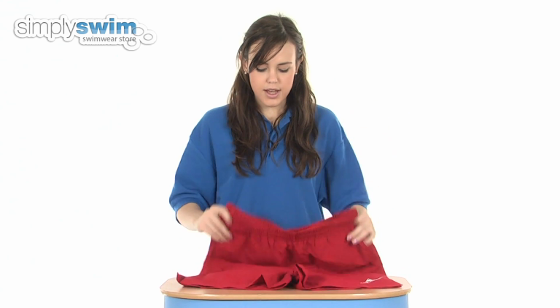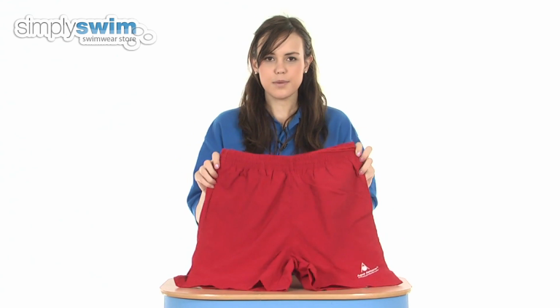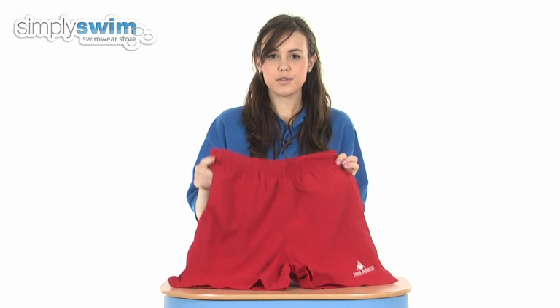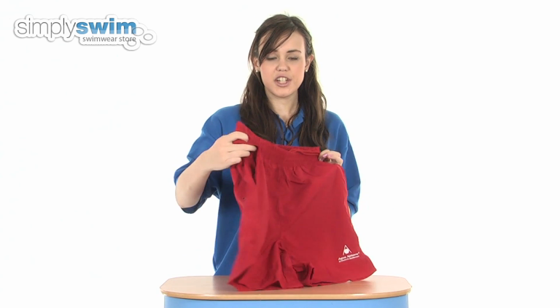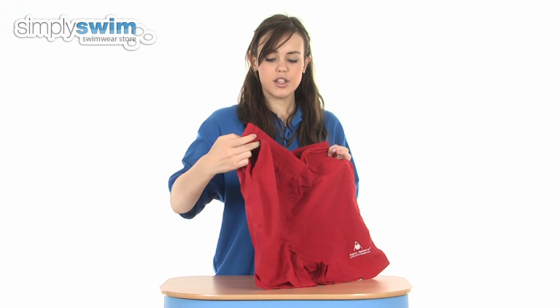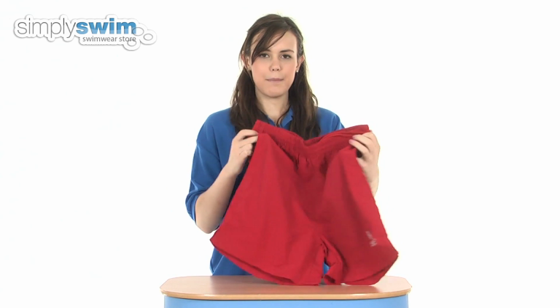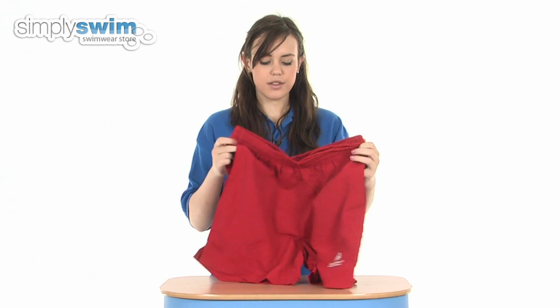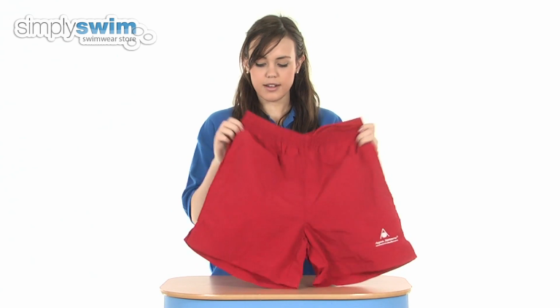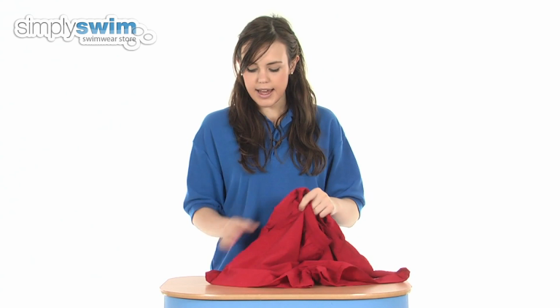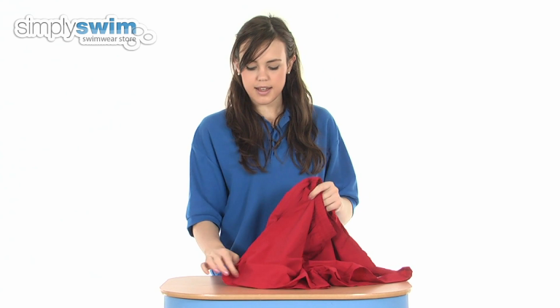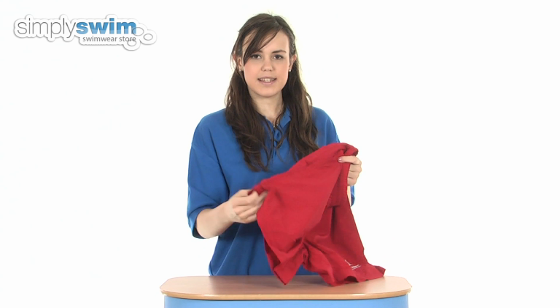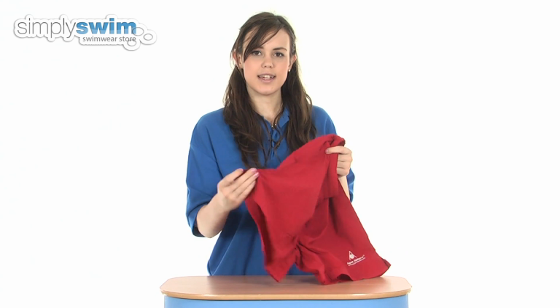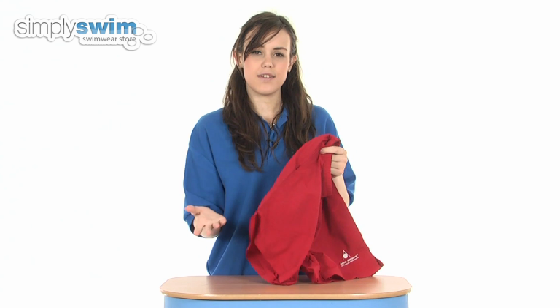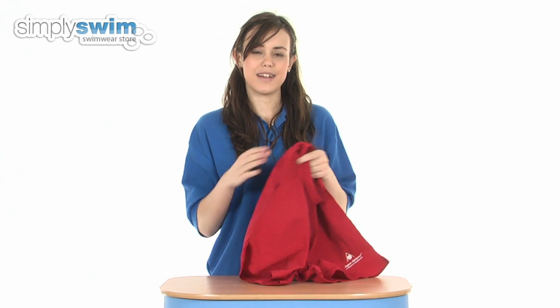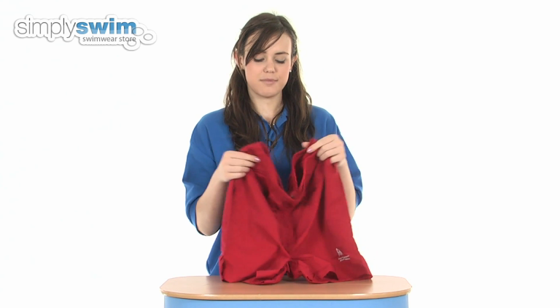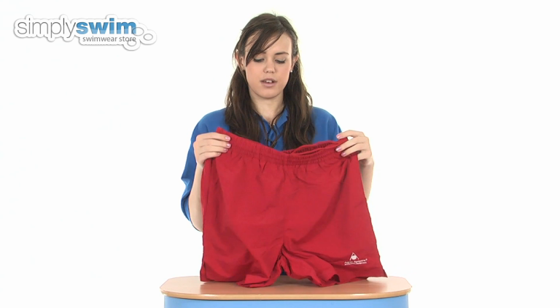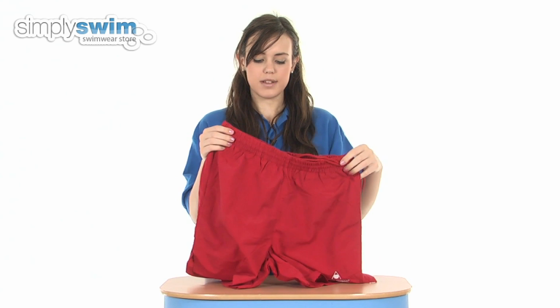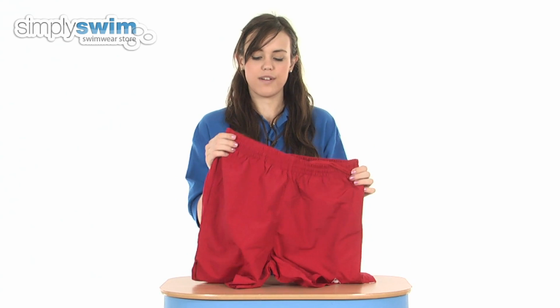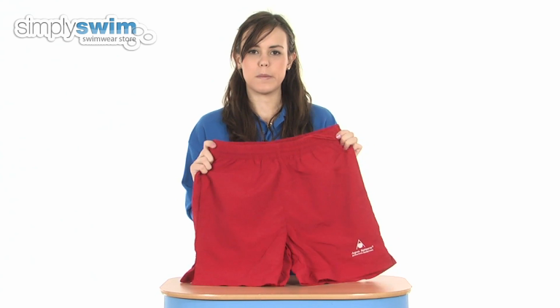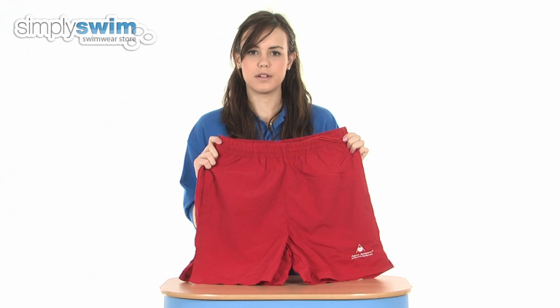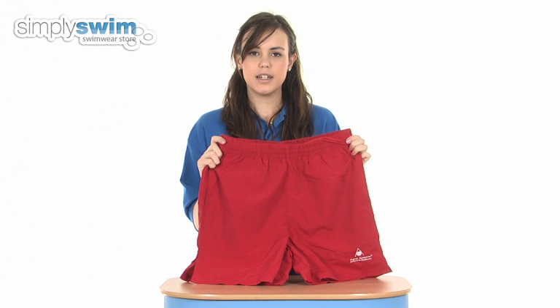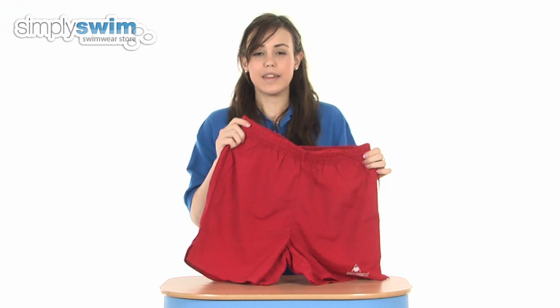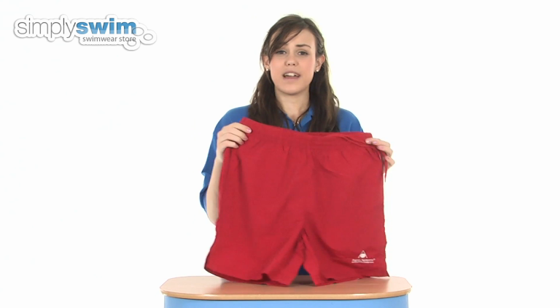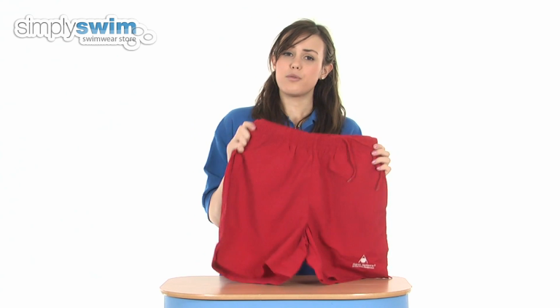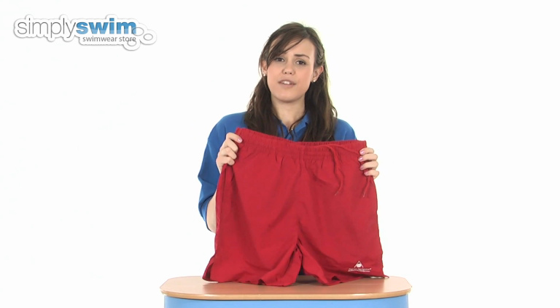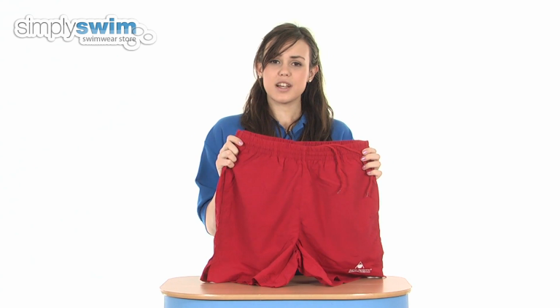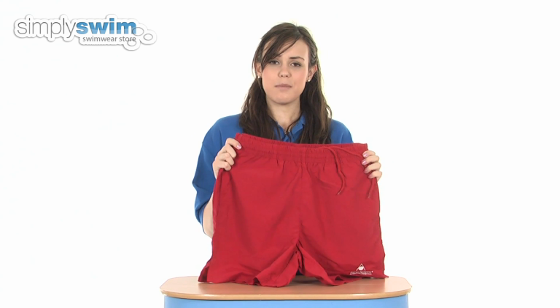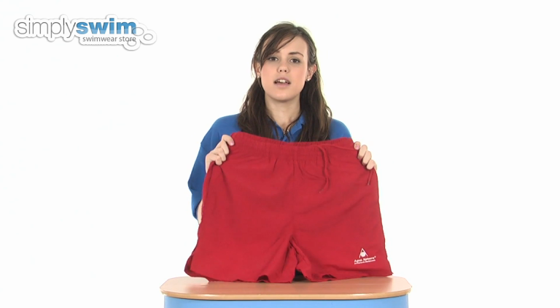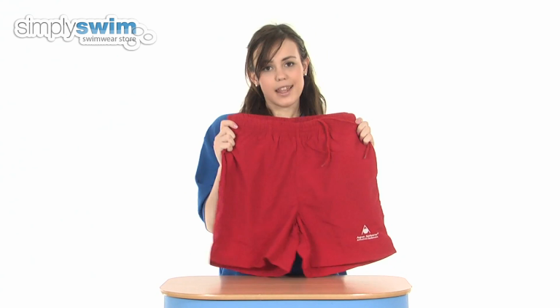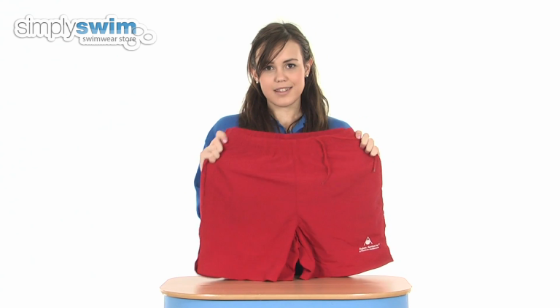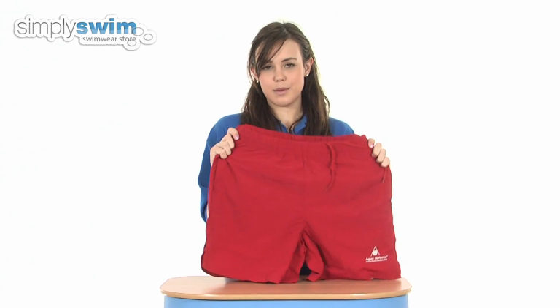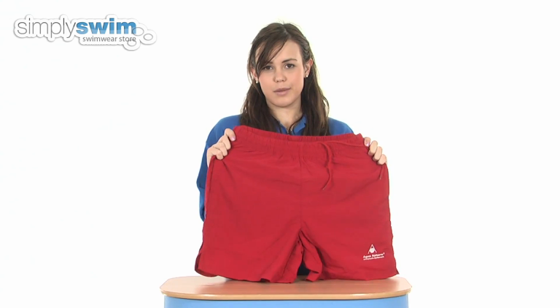These swimming shorts also feature two hand pockets on the front and a split side, again to give you that great range of movement whilst in and around the swimming pool. These are available in a great range of sizes for men, so check them out here at simplyswim.com.